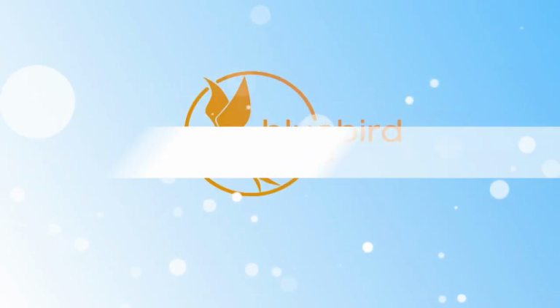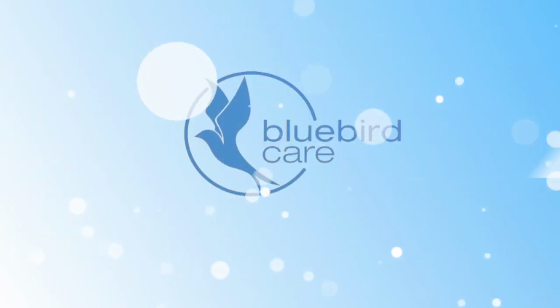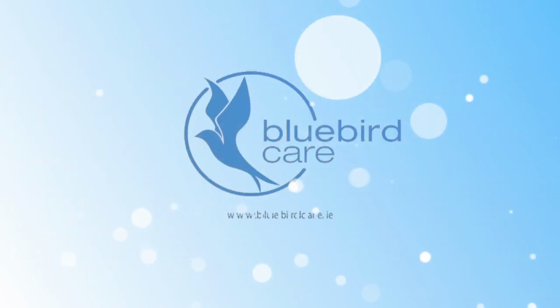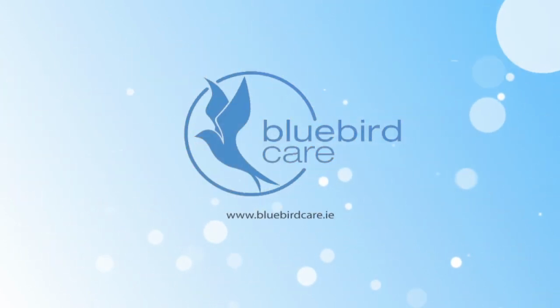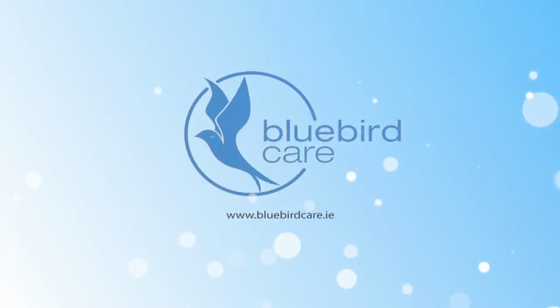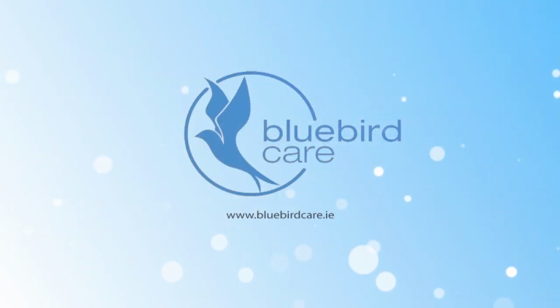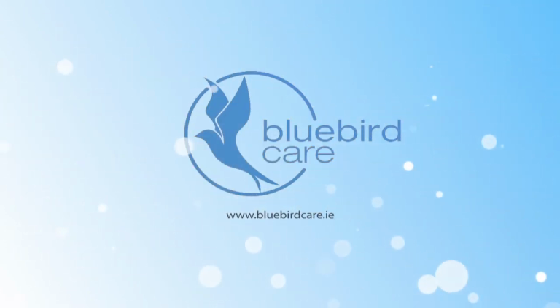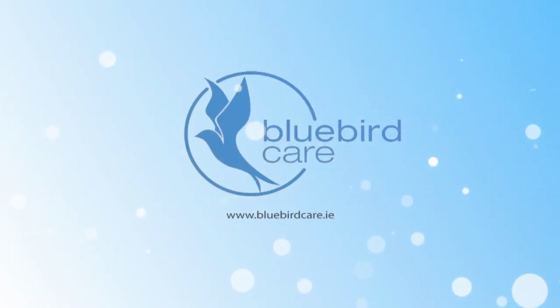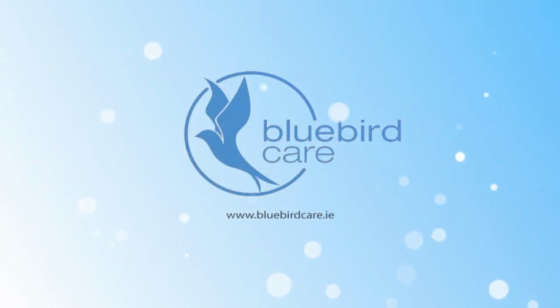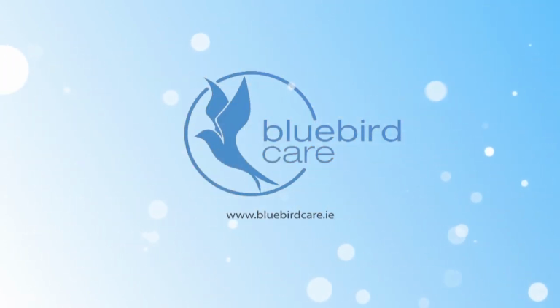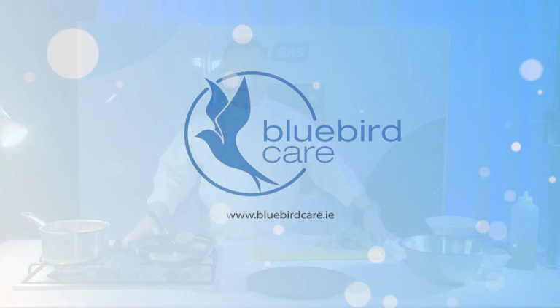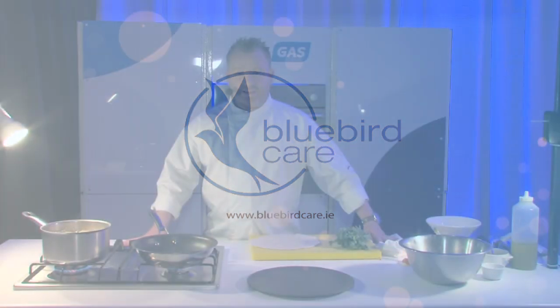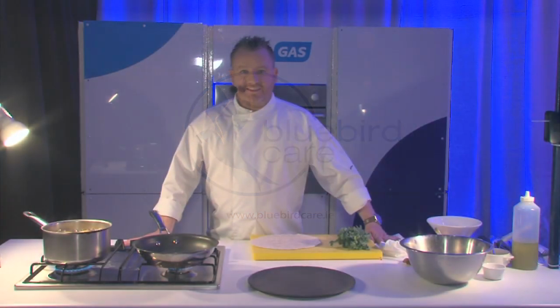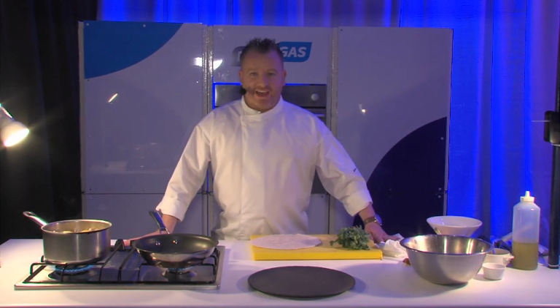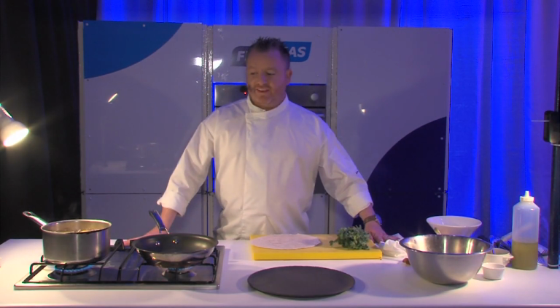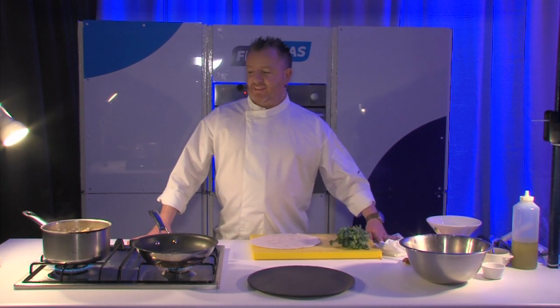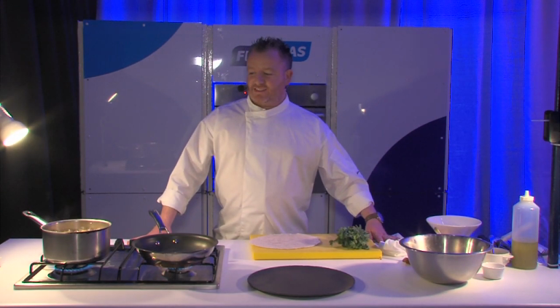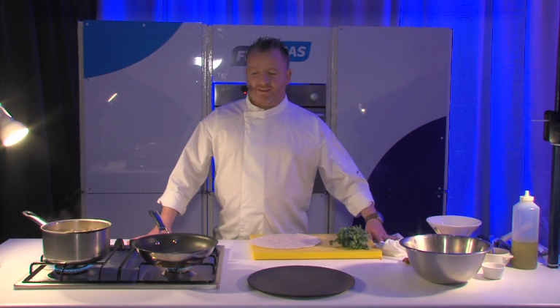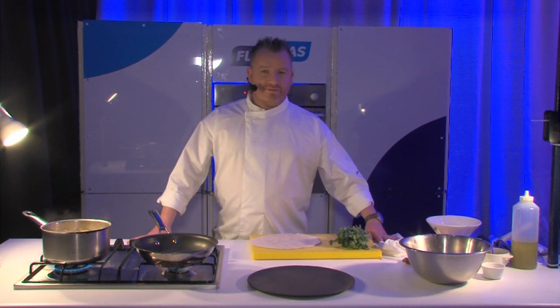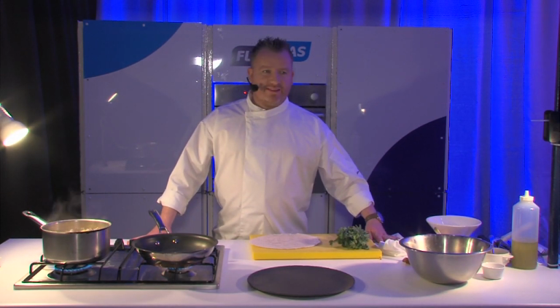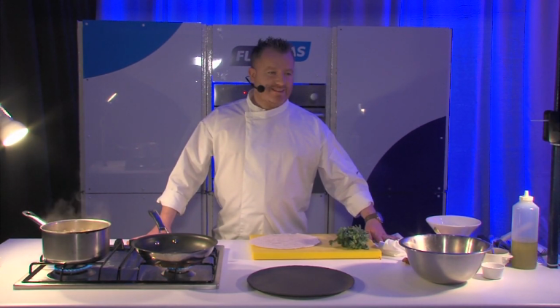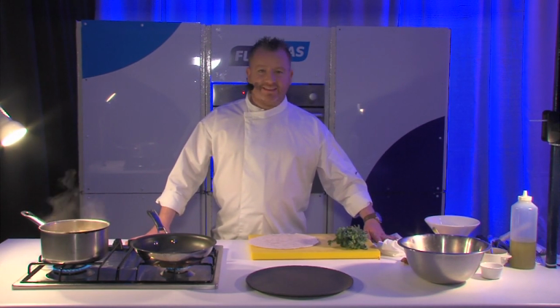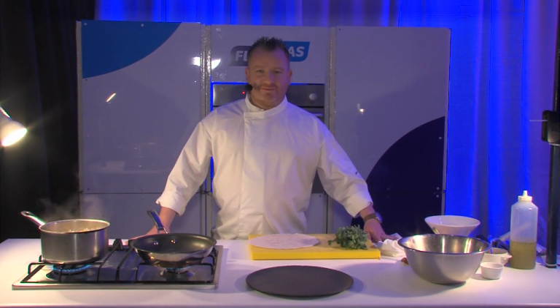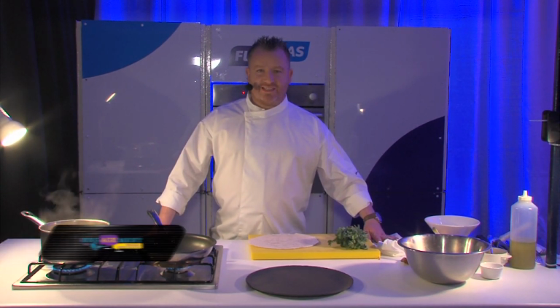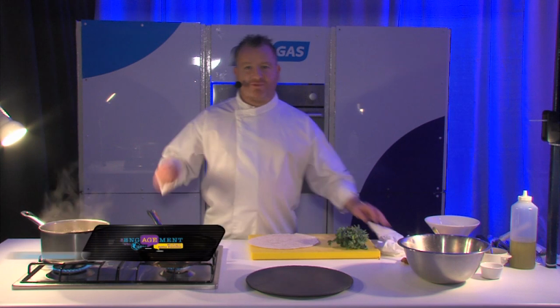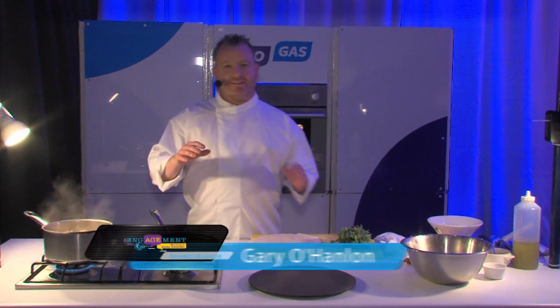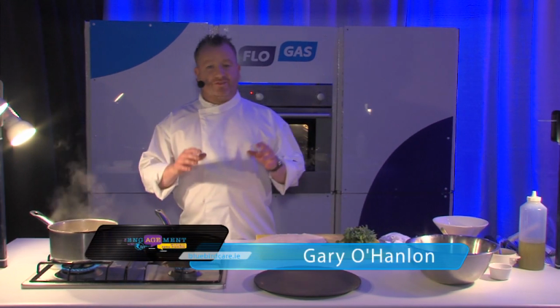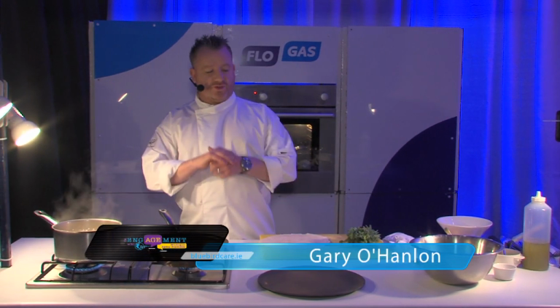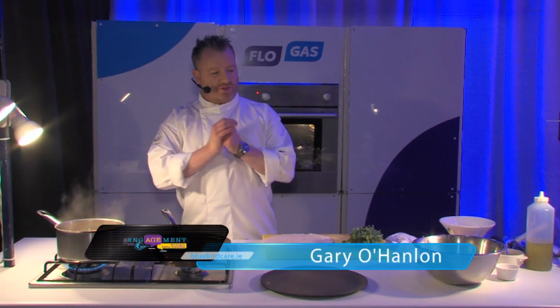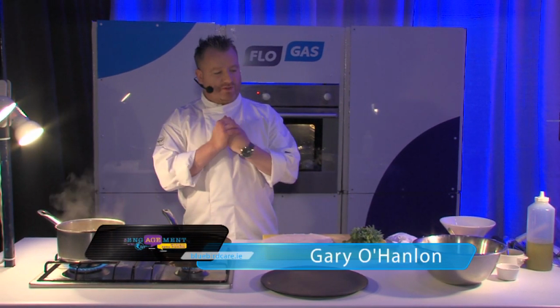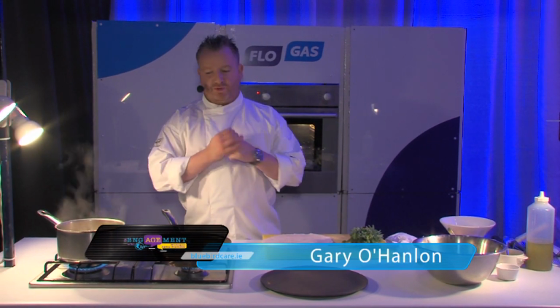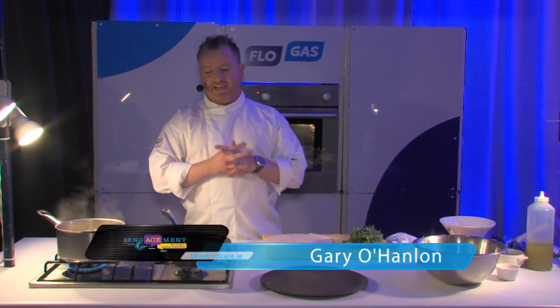Good evening folks. Gary O'Hanlon, delighted to be the chef that has been given the wonderful task of writing Food for the Souls, a cookbook for Bluebird Care.